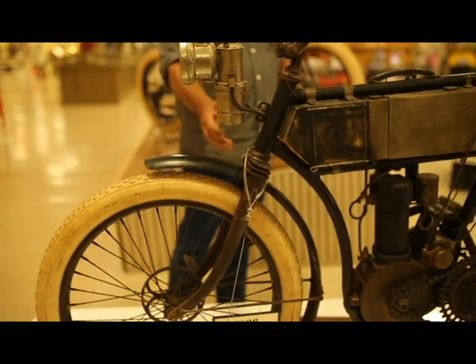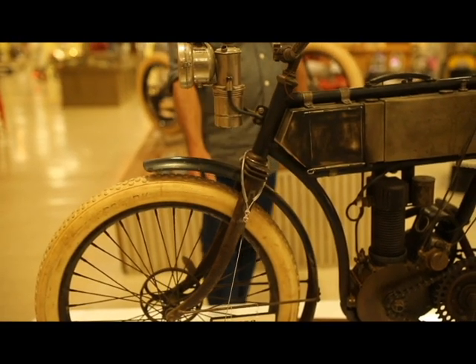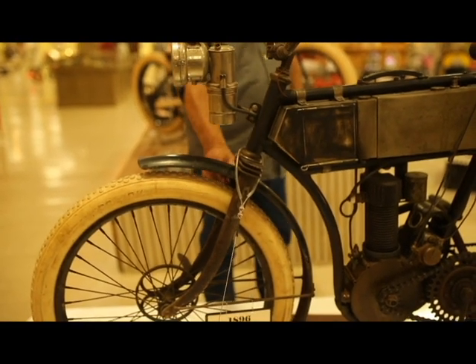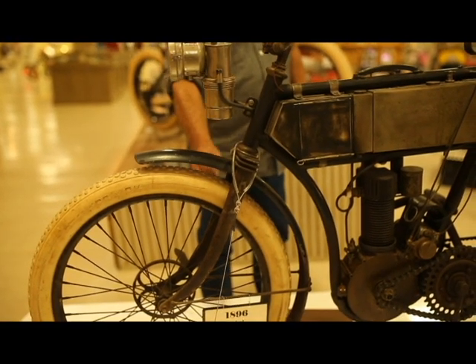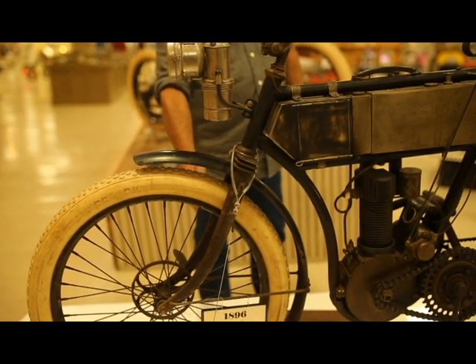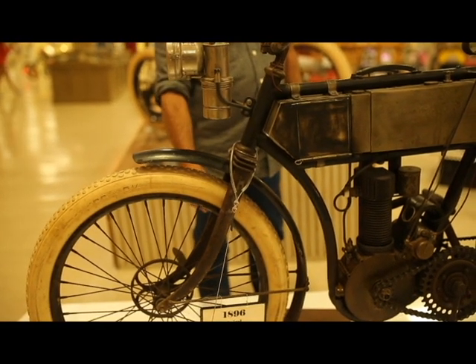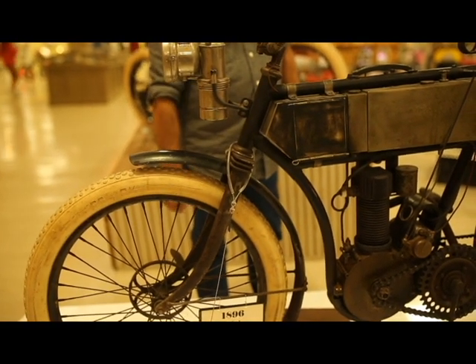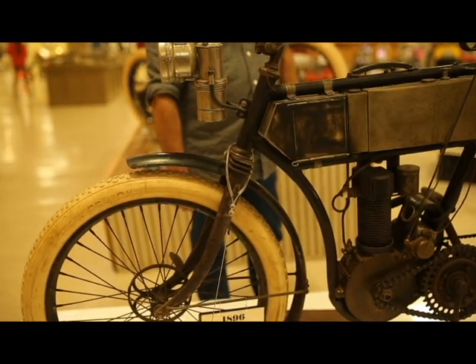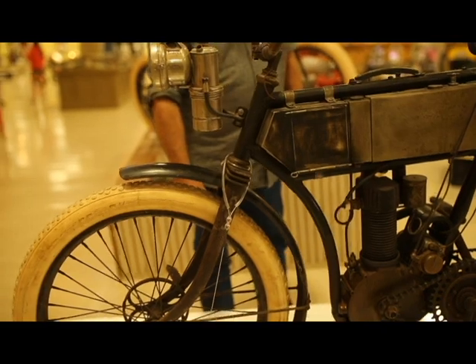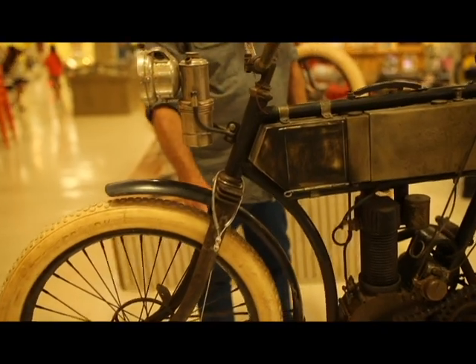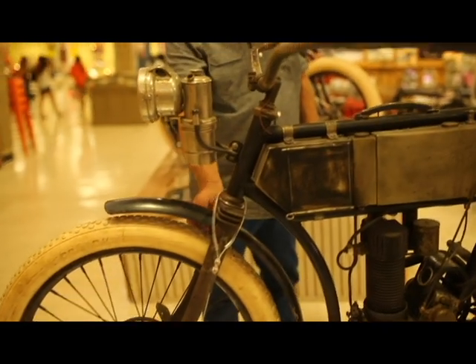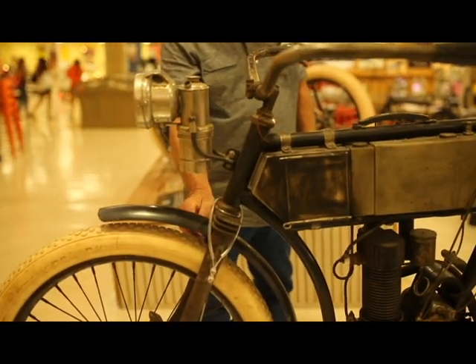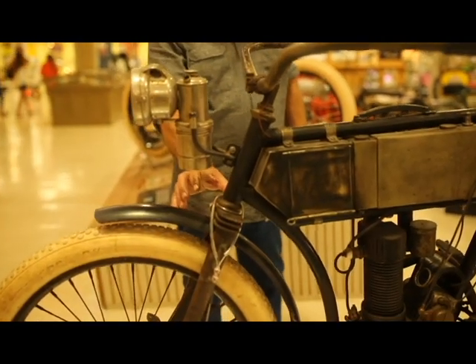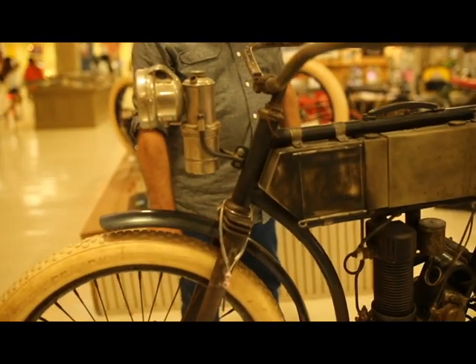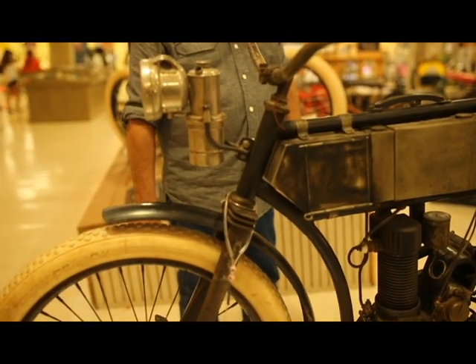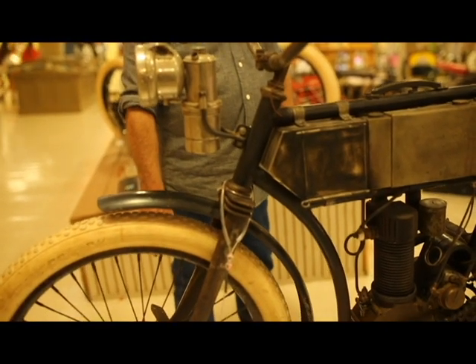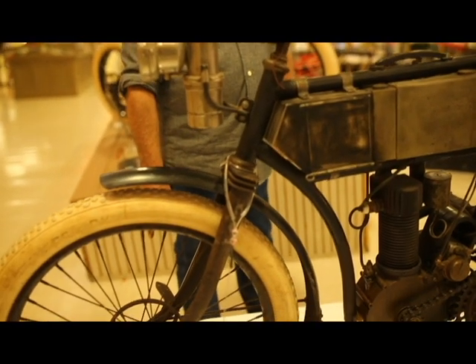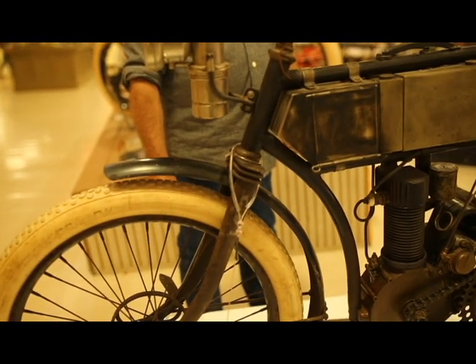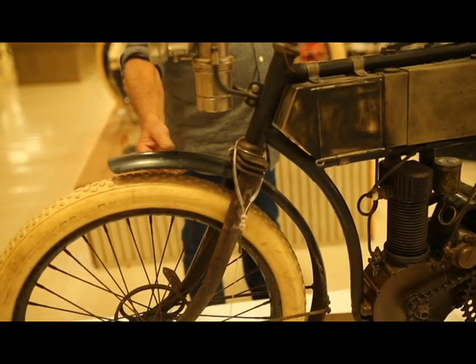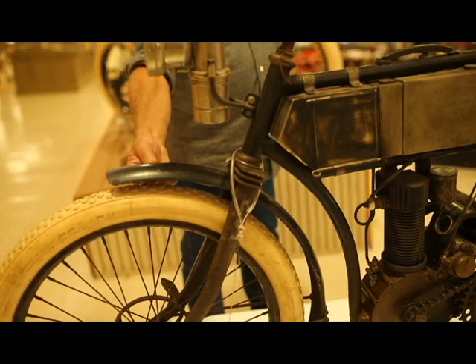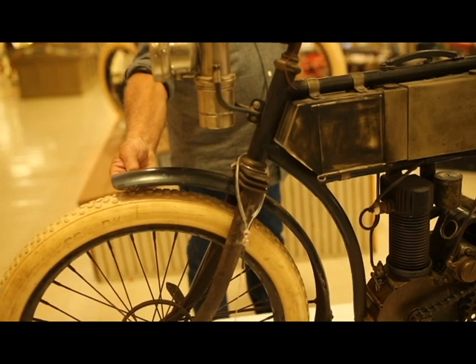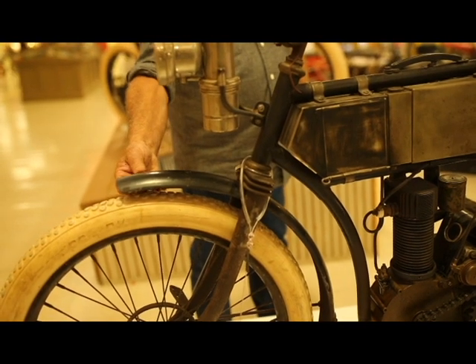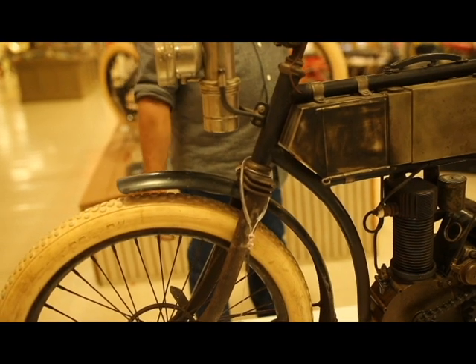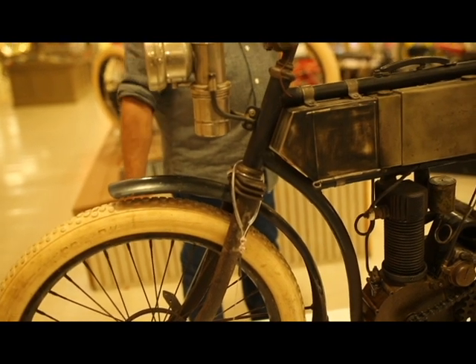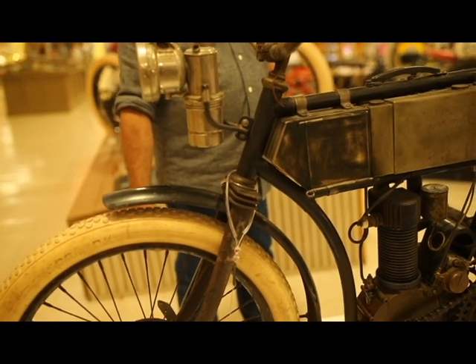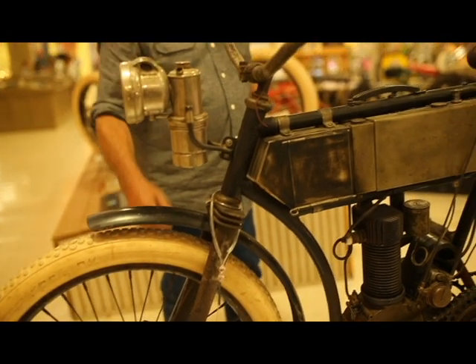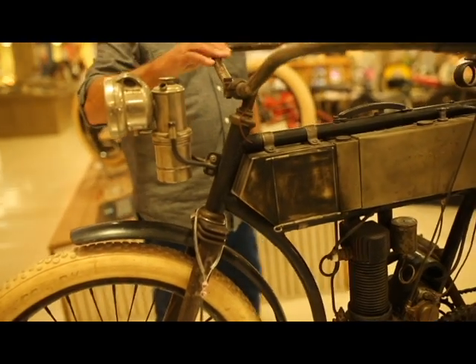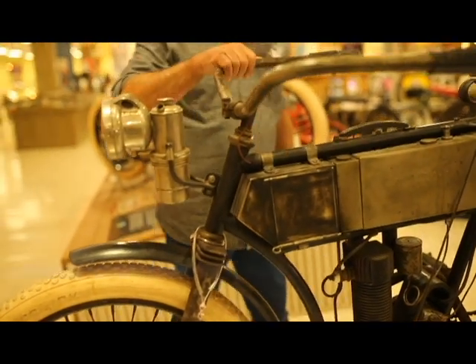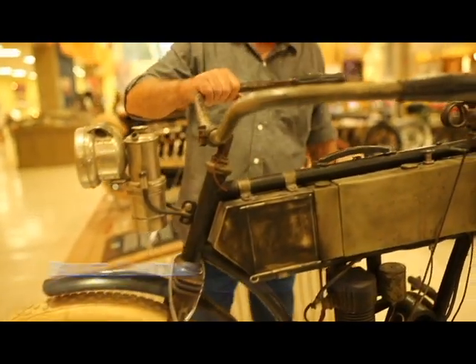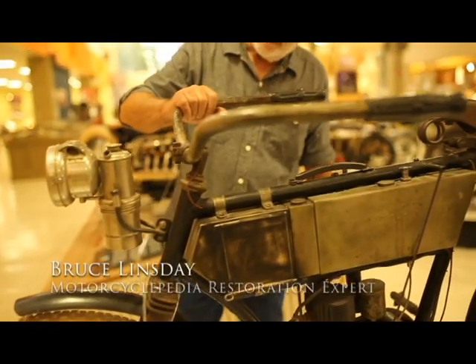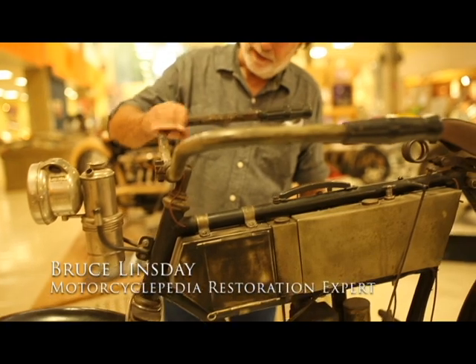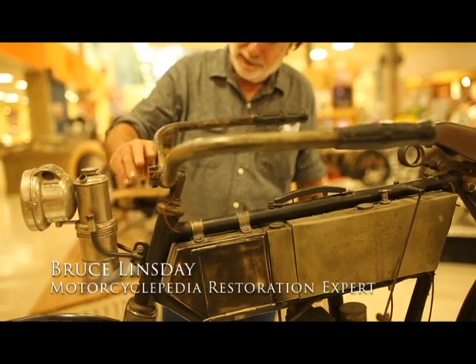The forks are nice, heavy duty forks. I don't know what they're off of — they're just like extra wide, like off a tandem bicycle or something. Generic fenders, kind of generic handlebars.